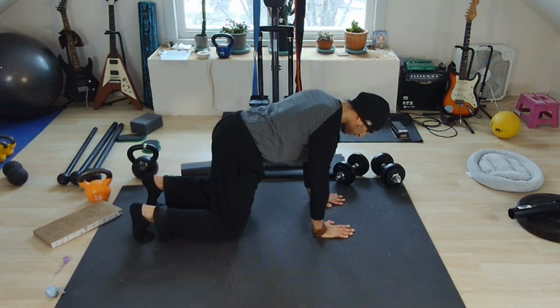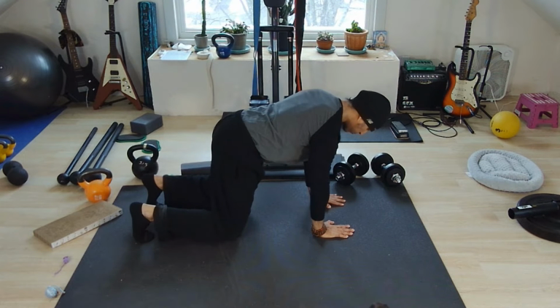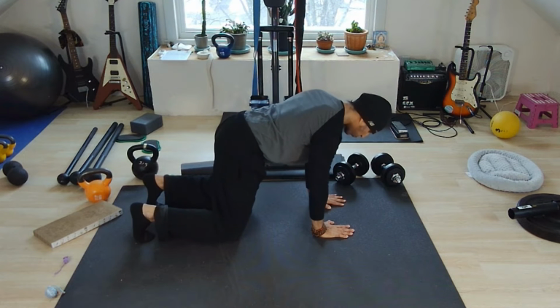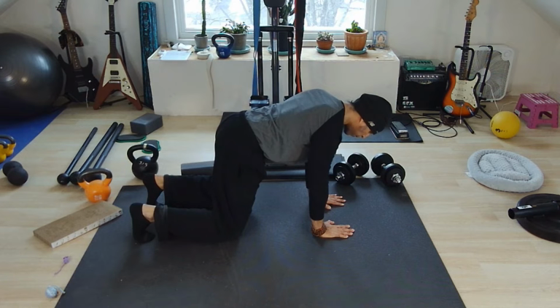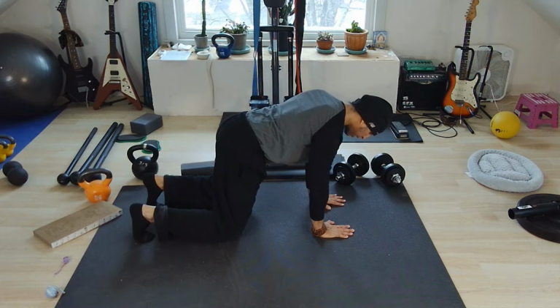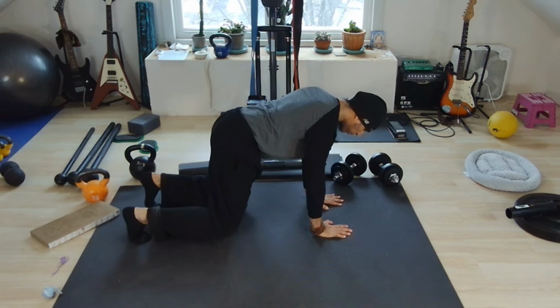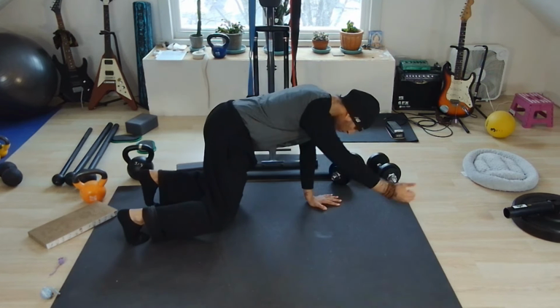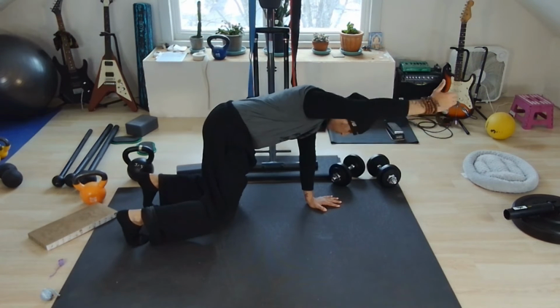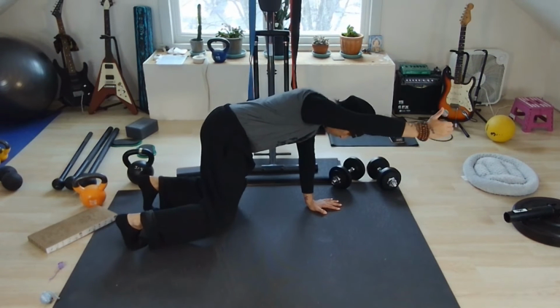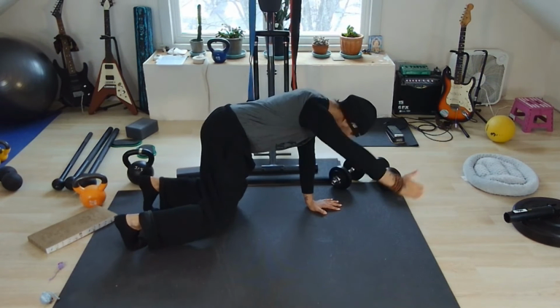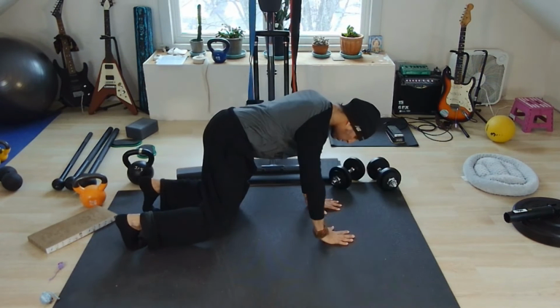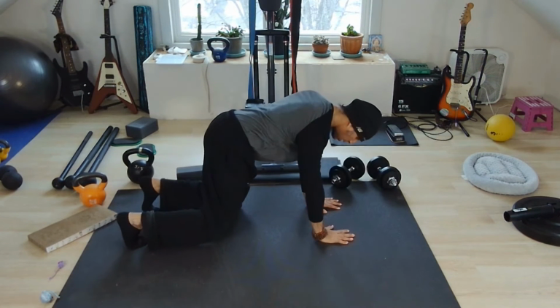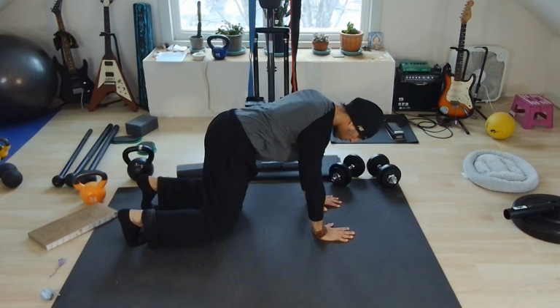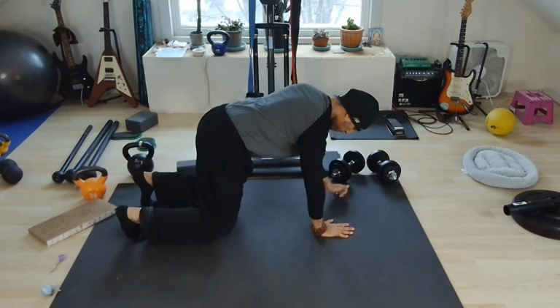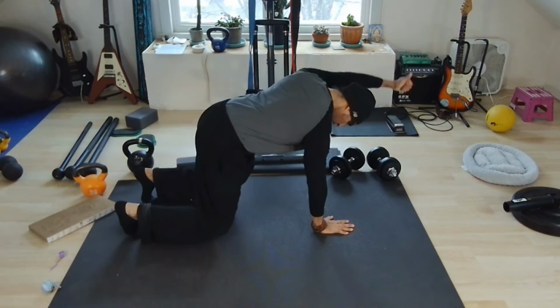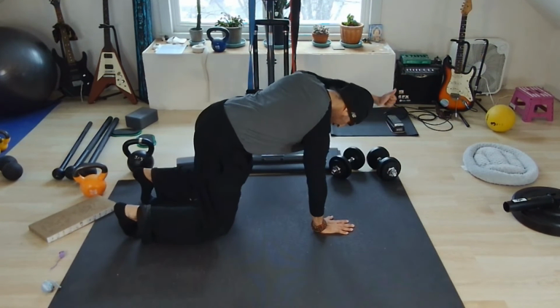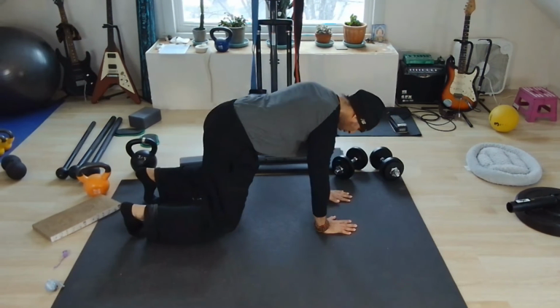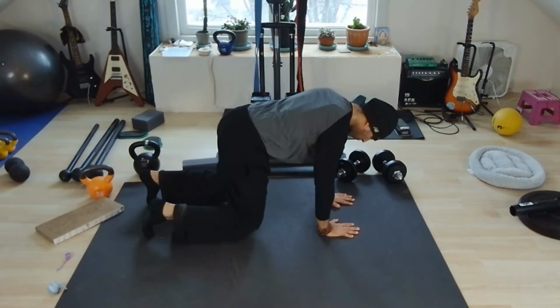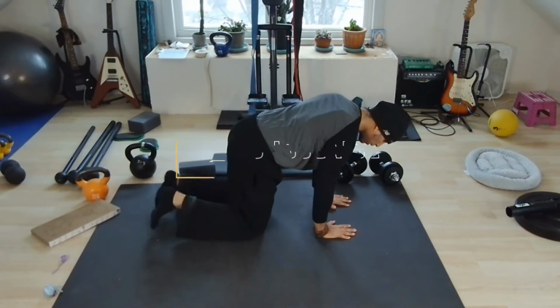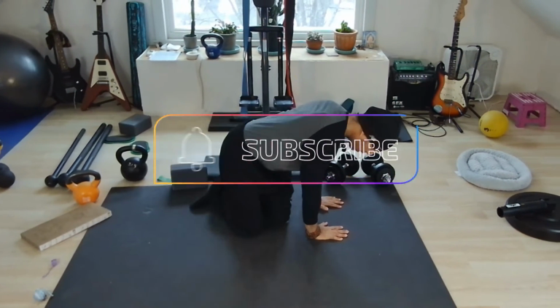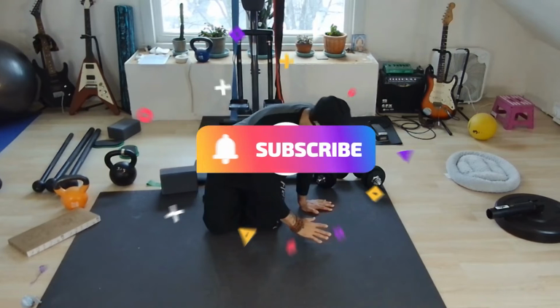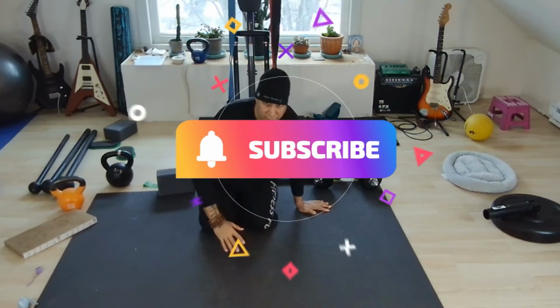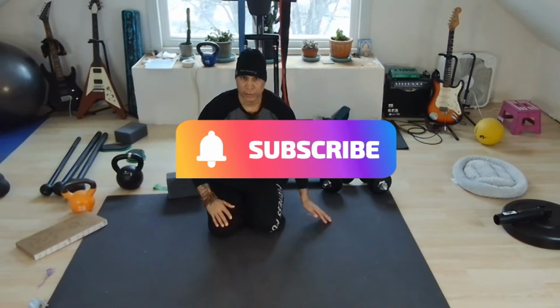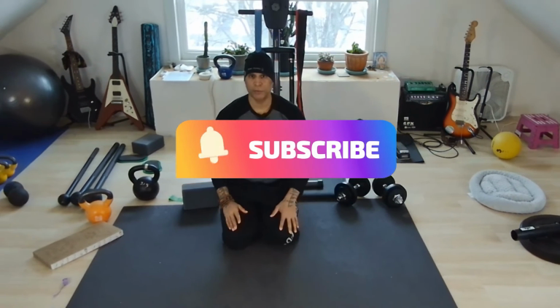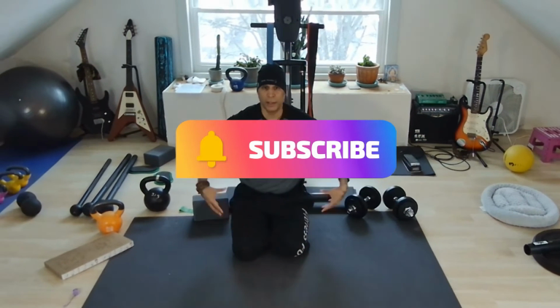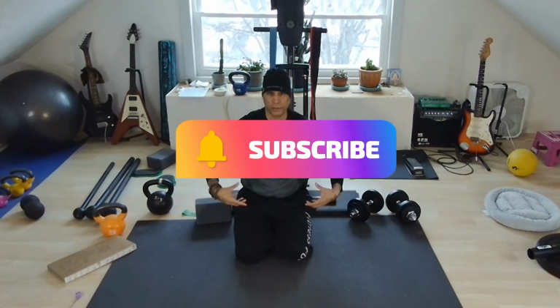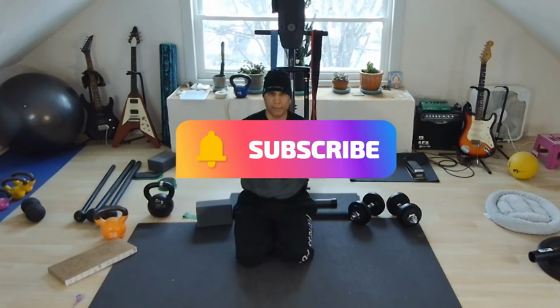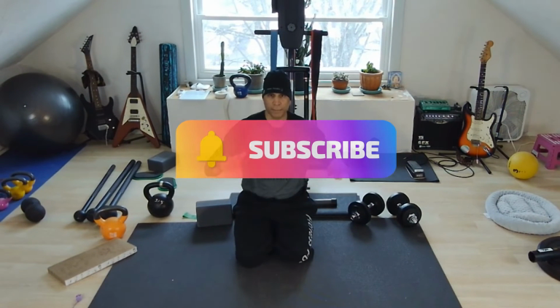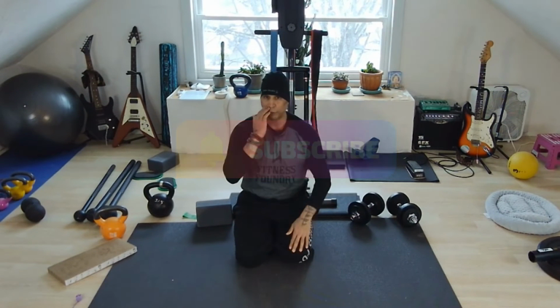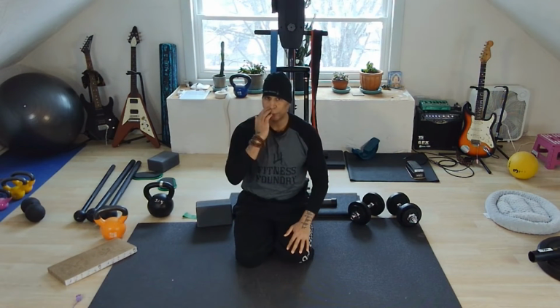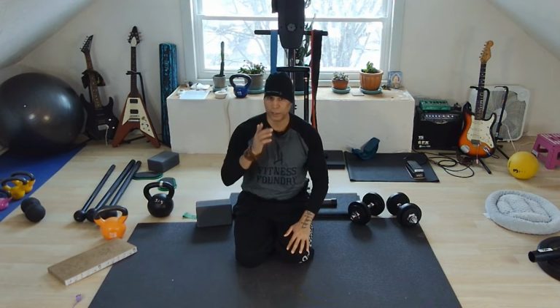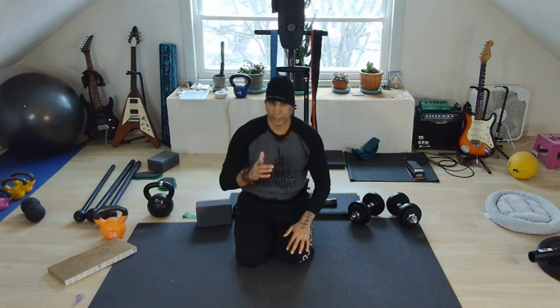I'm going to raise one arm at a time overhead — exhale, inhale, exhale, inhale. As you can see as I do that movement, I try to keep my hips level to the floor as much as I can.